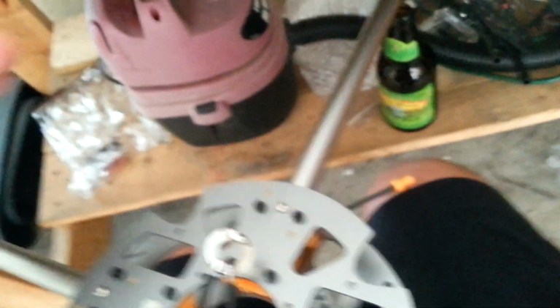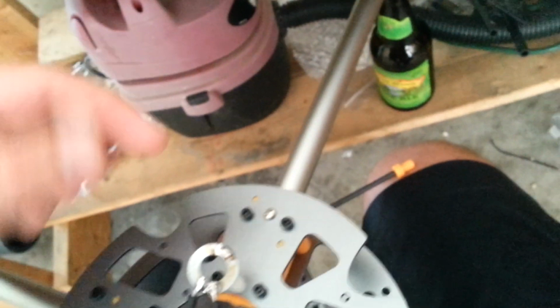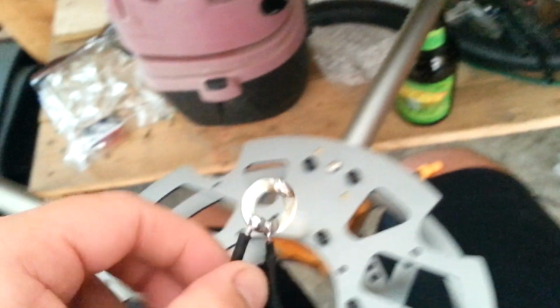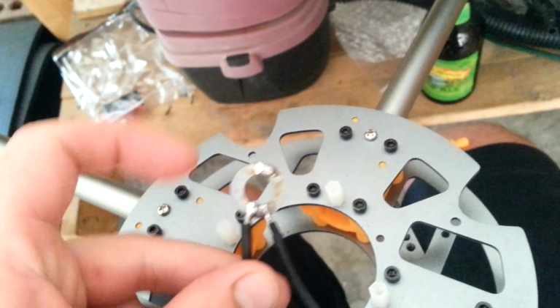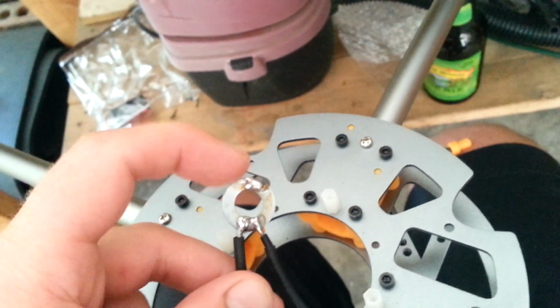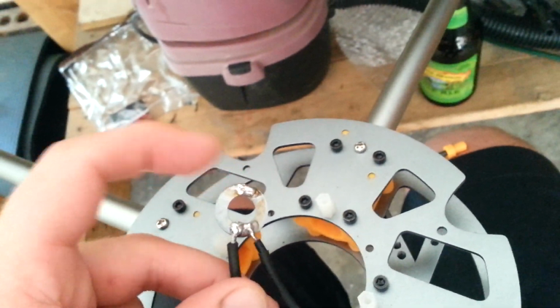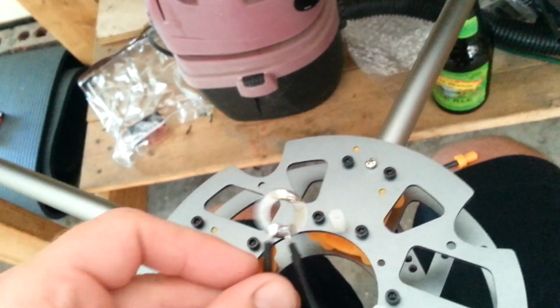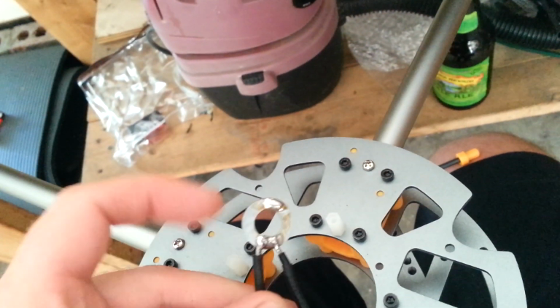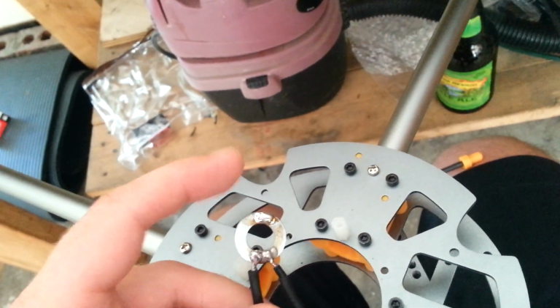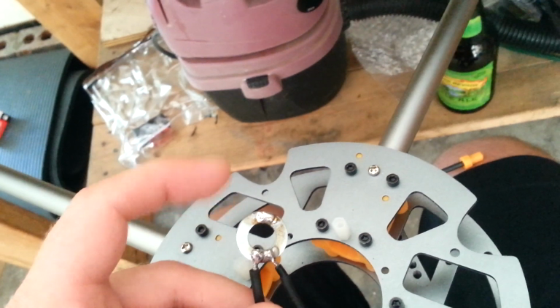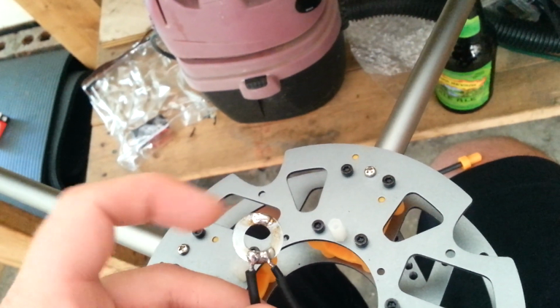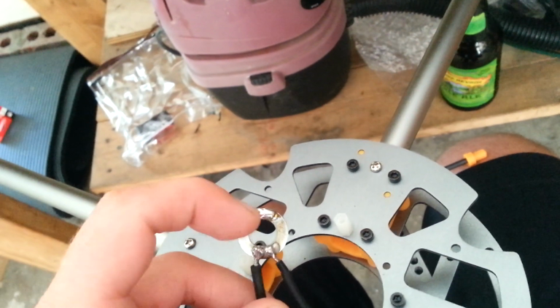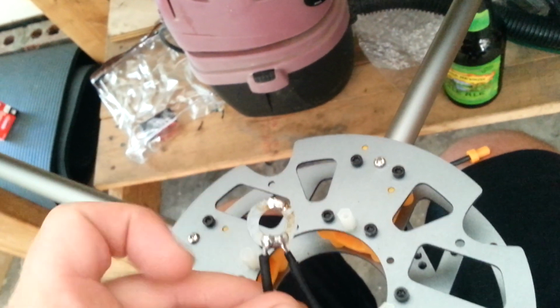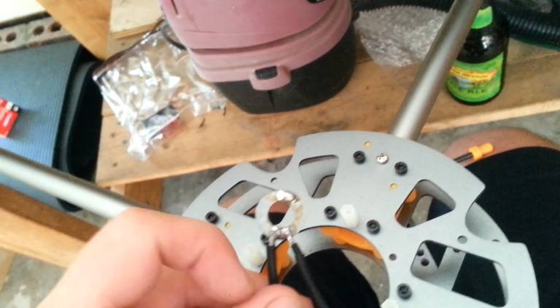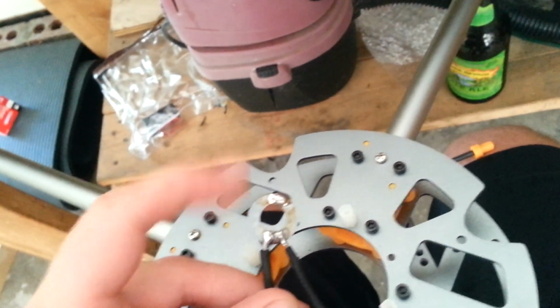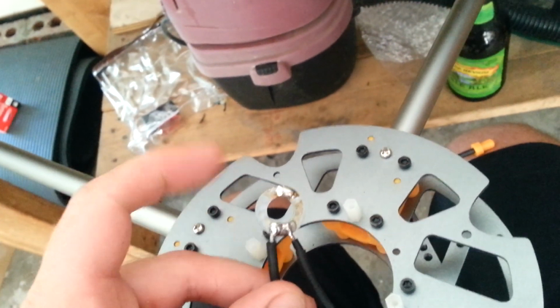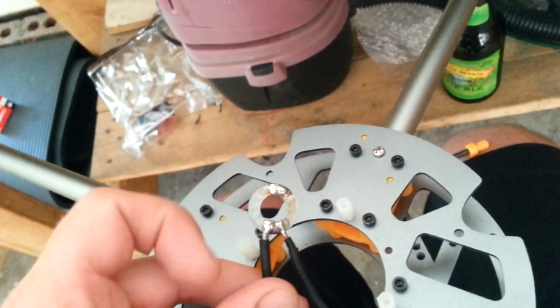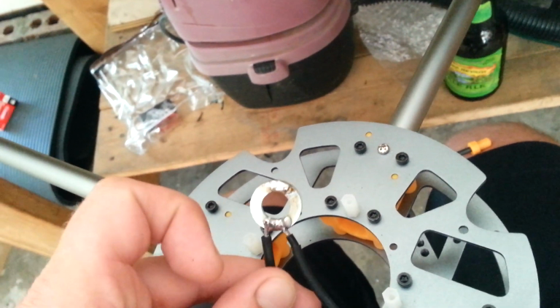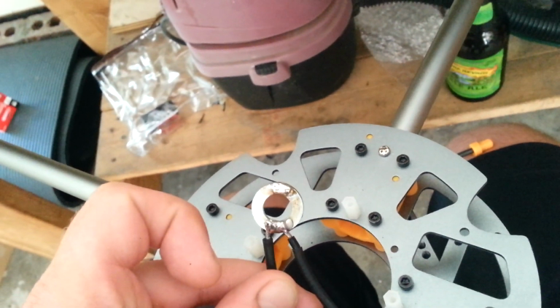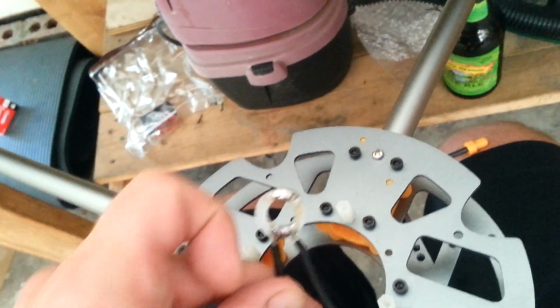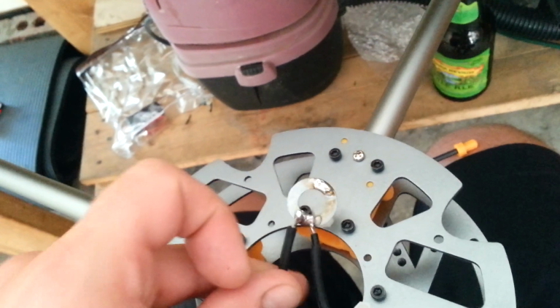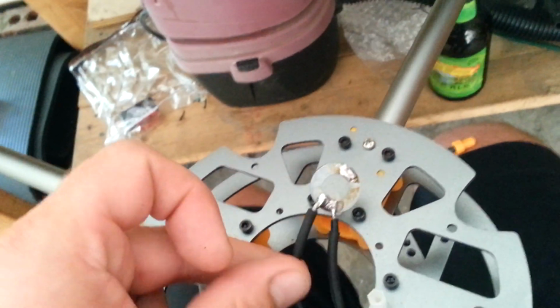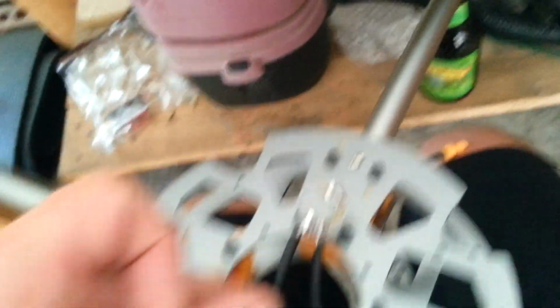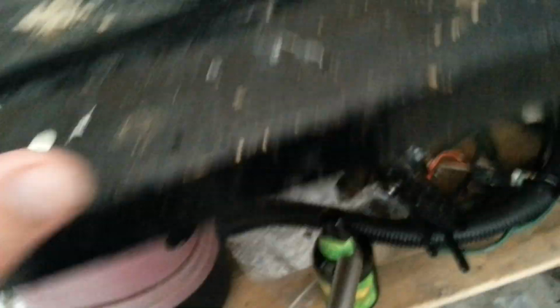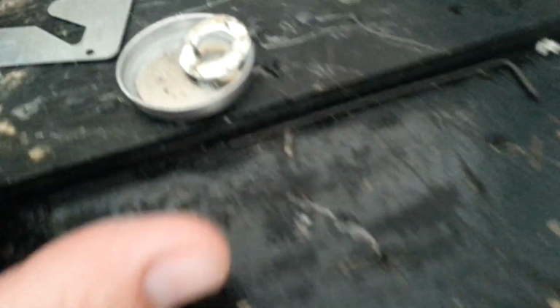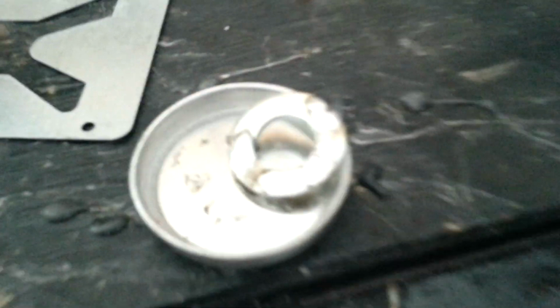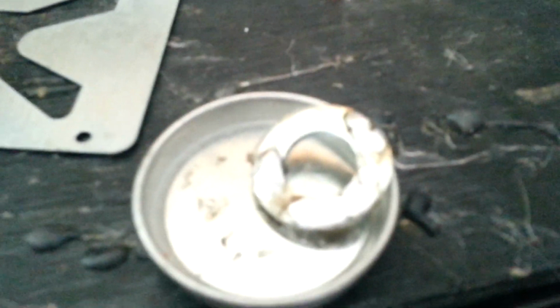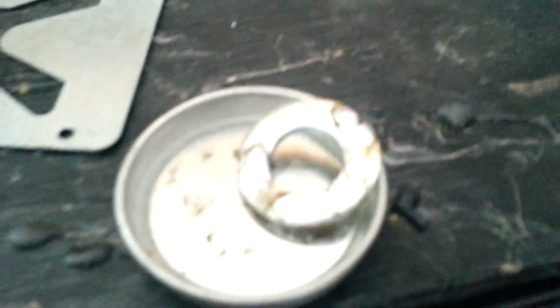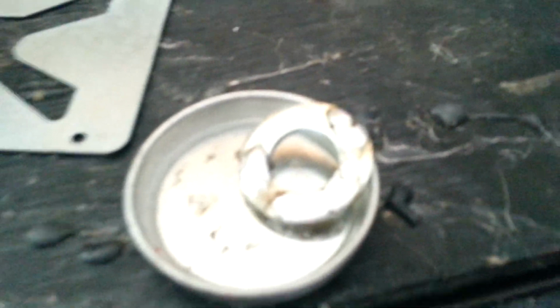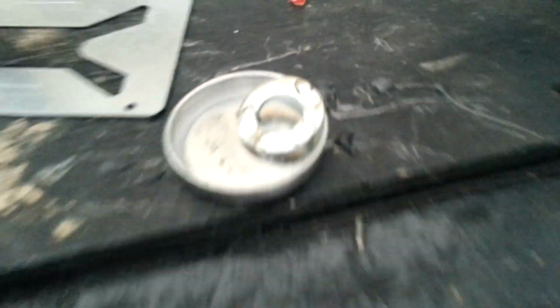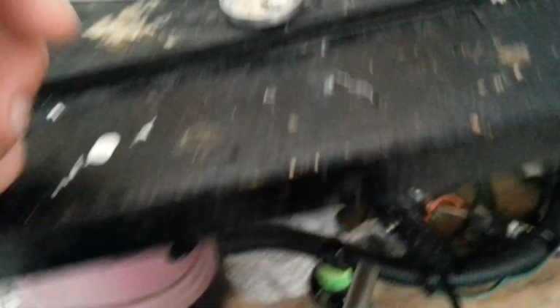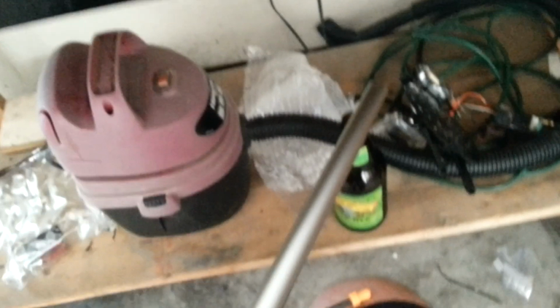Then I'm going to put my two right negatives on this side here, and also another one coming out of whichever side I want to connect to the battery. And I'm going to do the exact same thing with positive, which I've already pre-tinned my other washer.